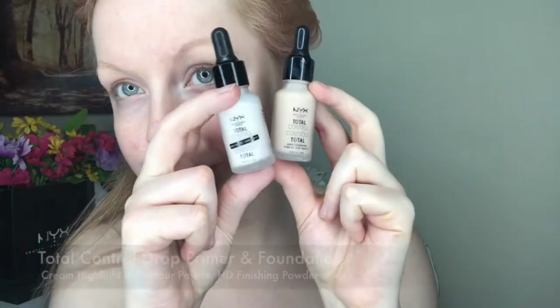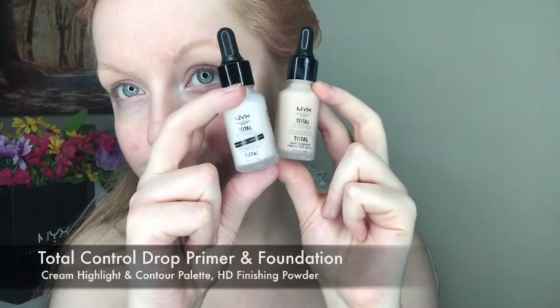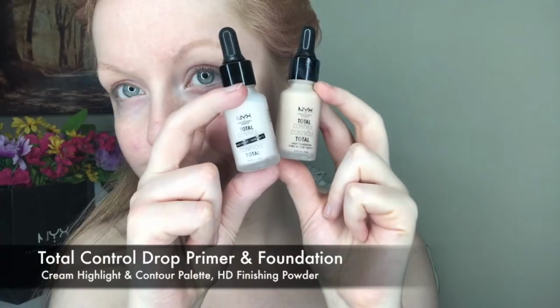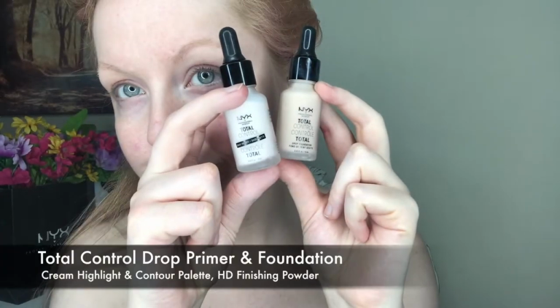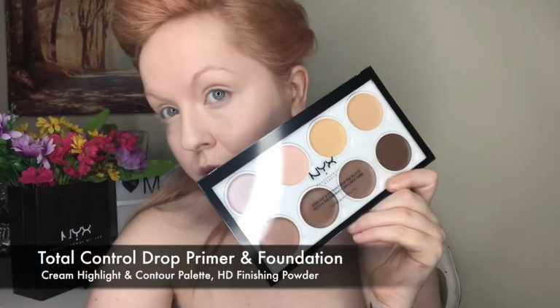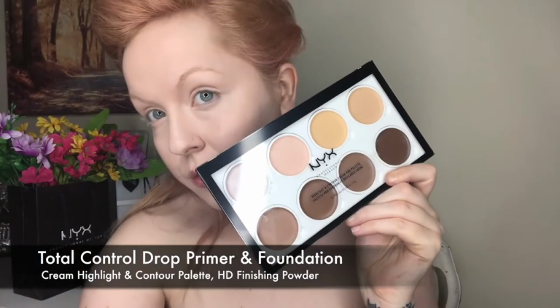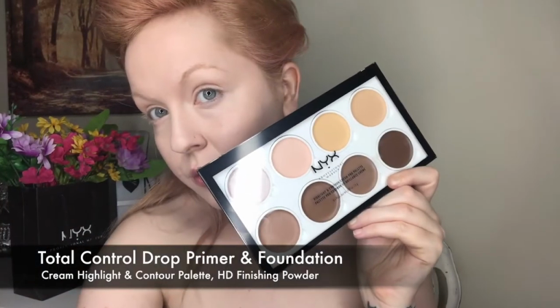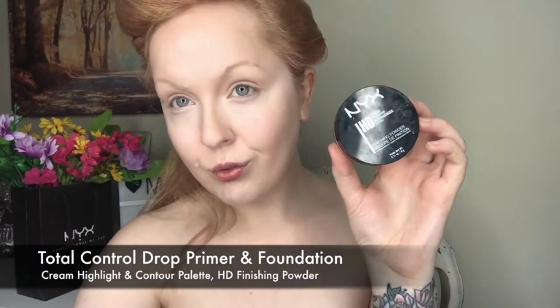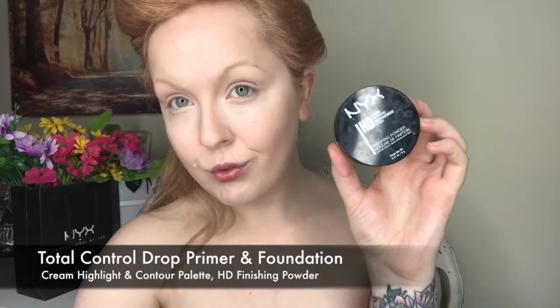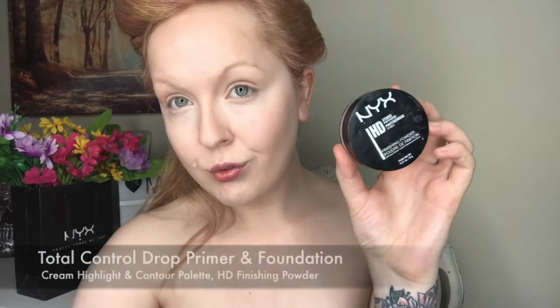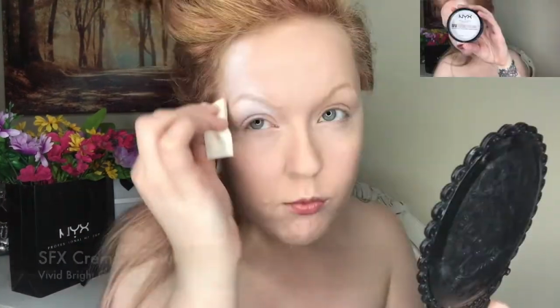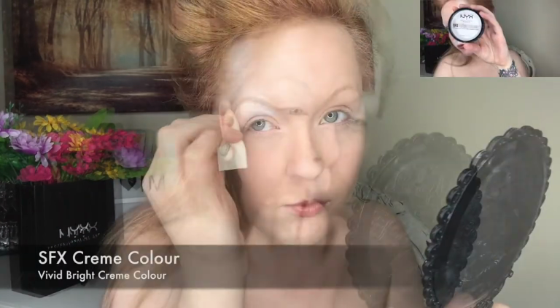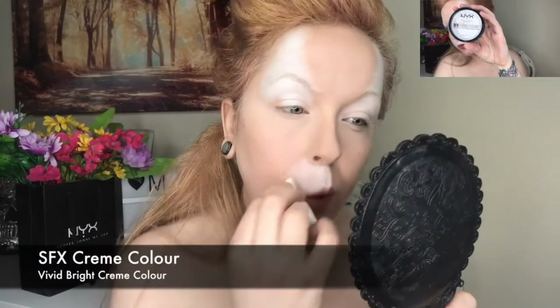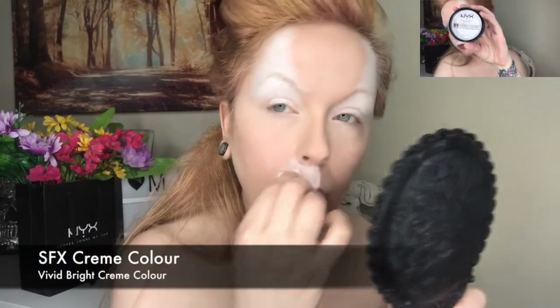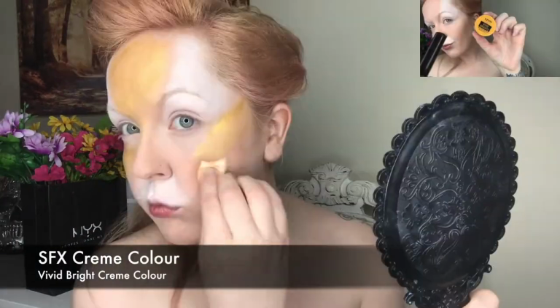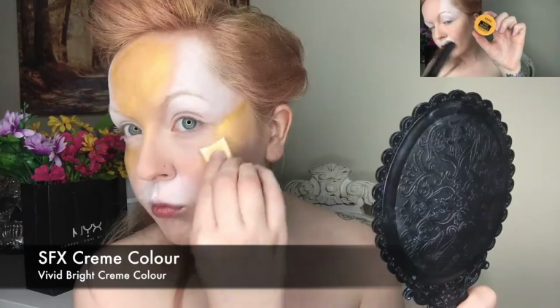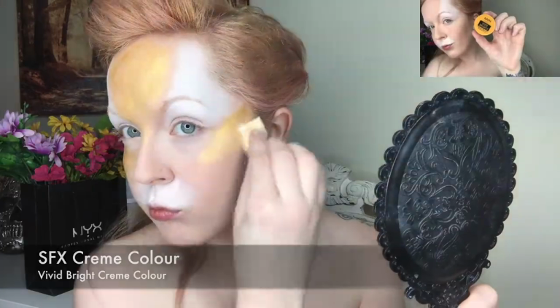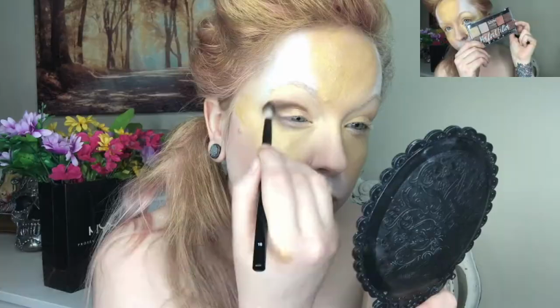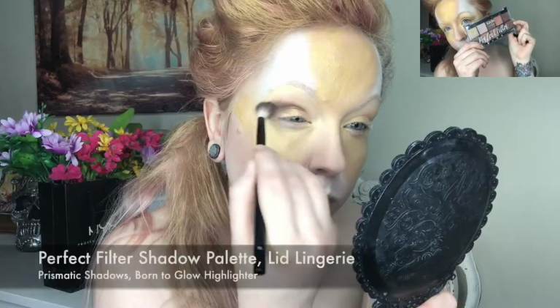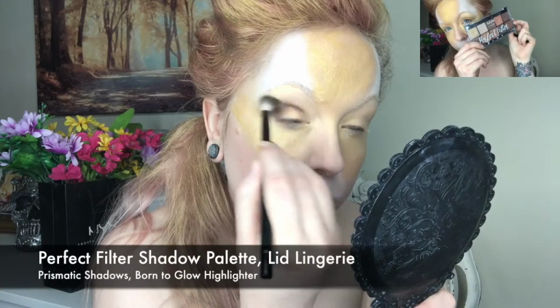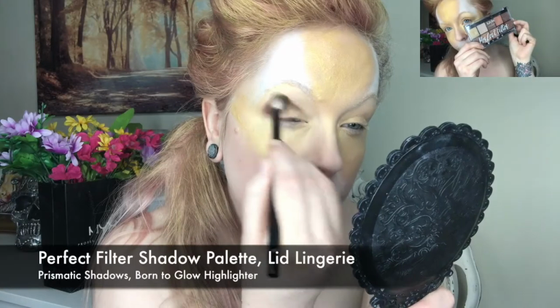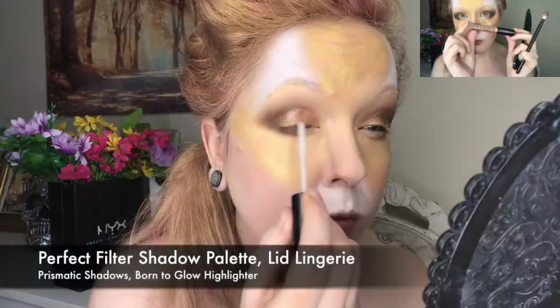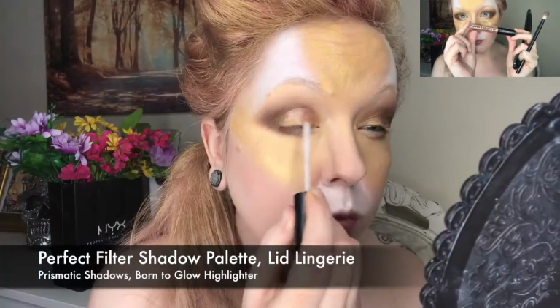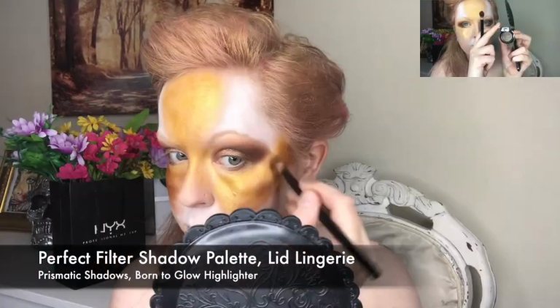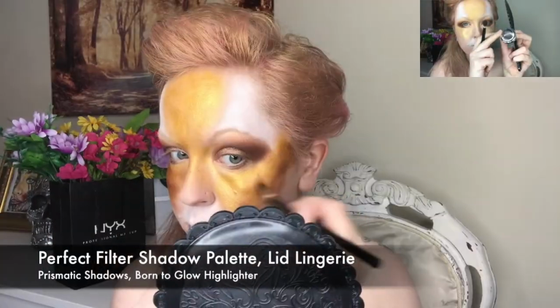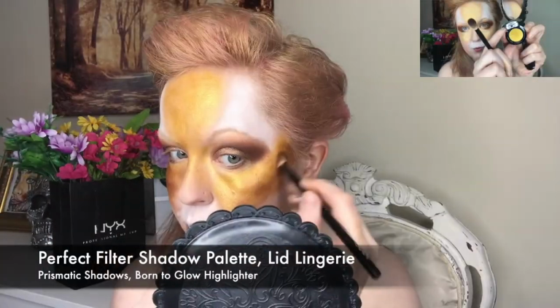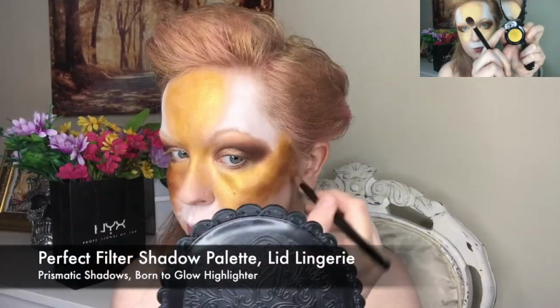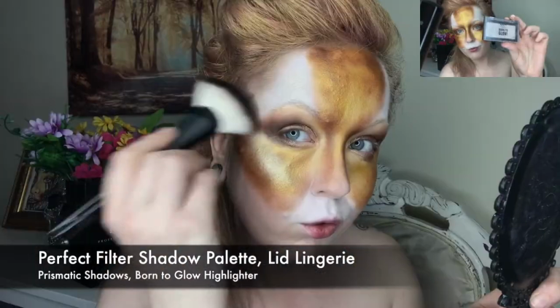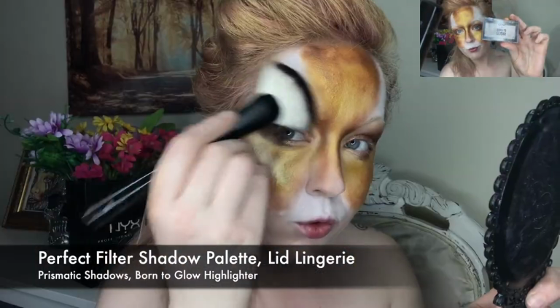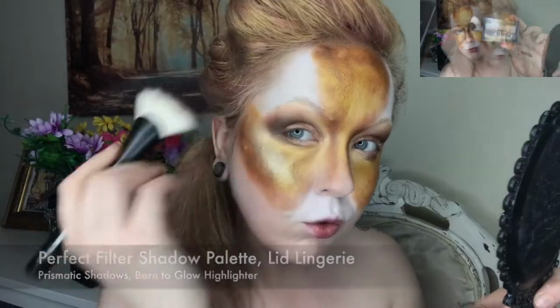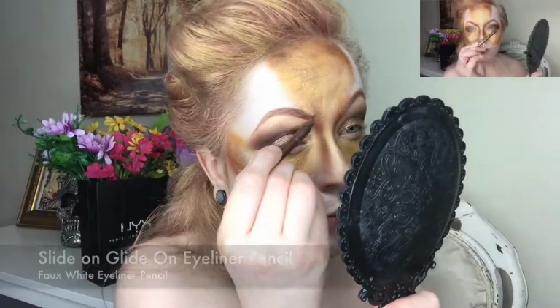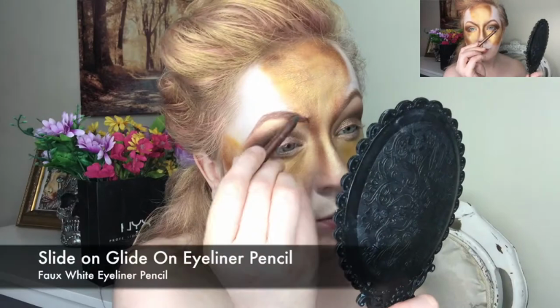I created a base for all of the looks using the drop foundation, cream highlight and contour, and HD finishing powder. For the big cat look, I created the bases using the SFX and vivid bright cream colors.